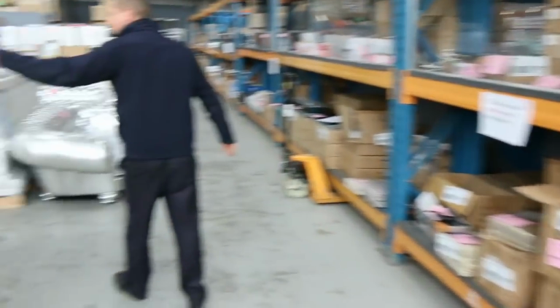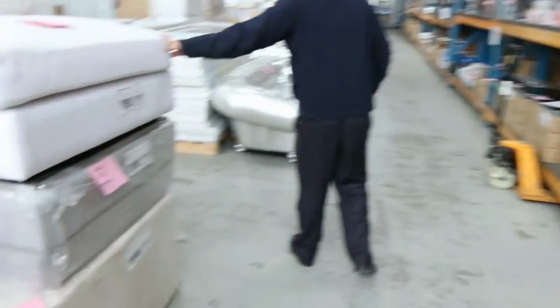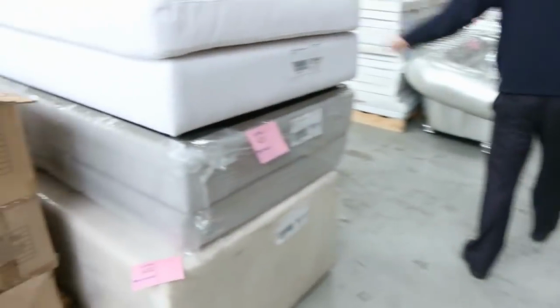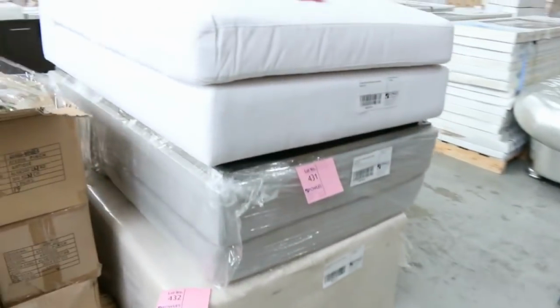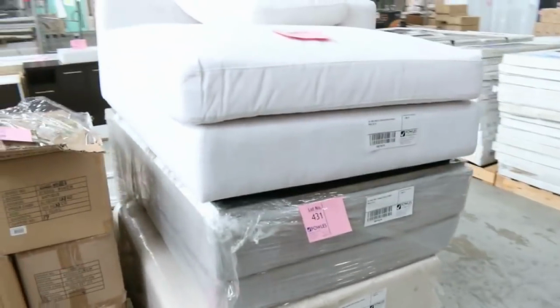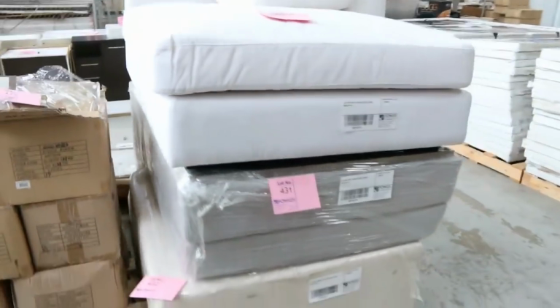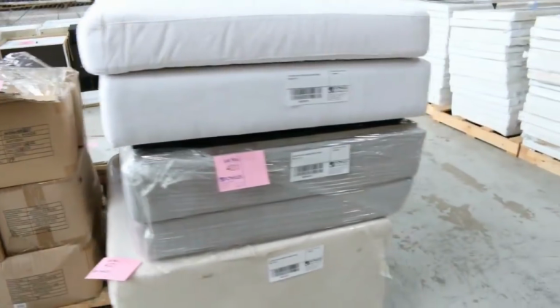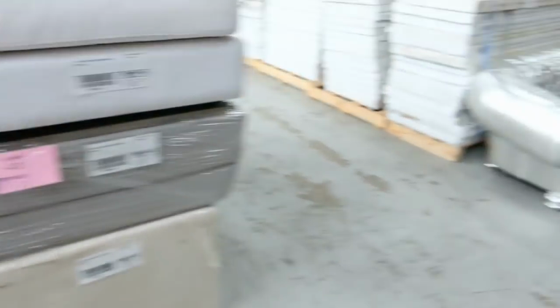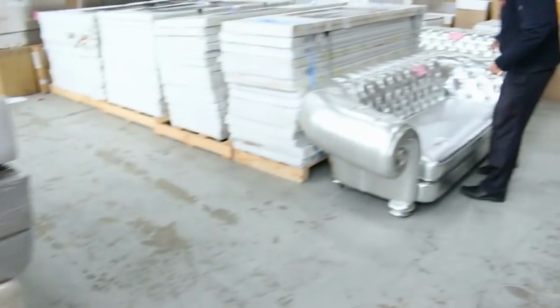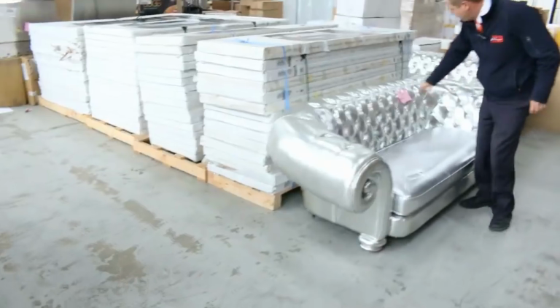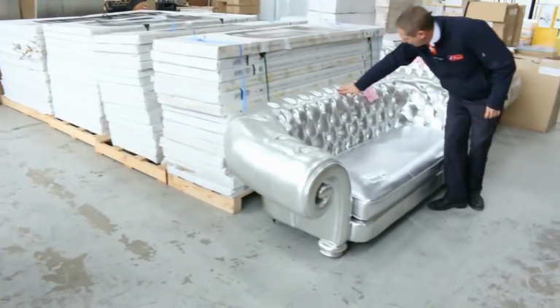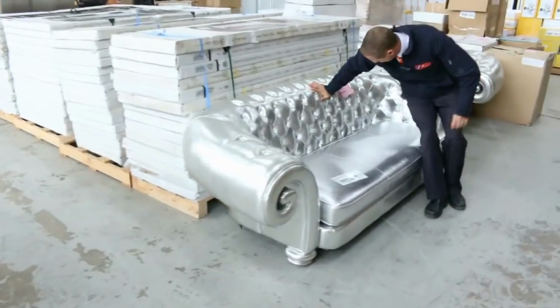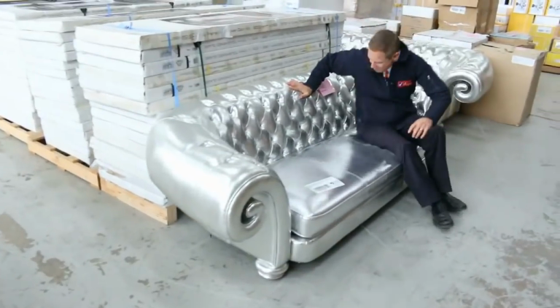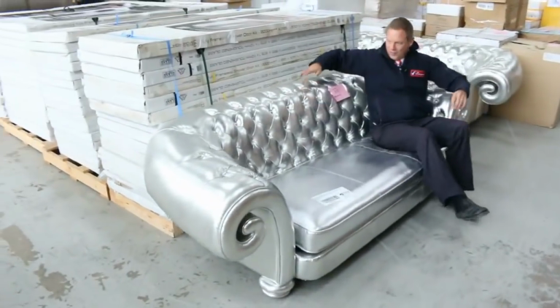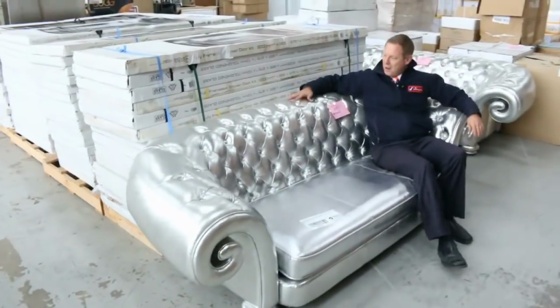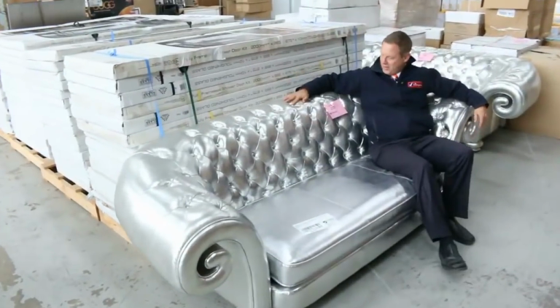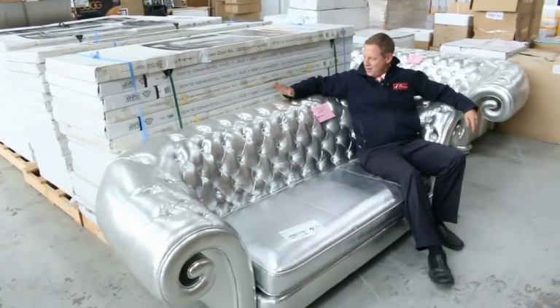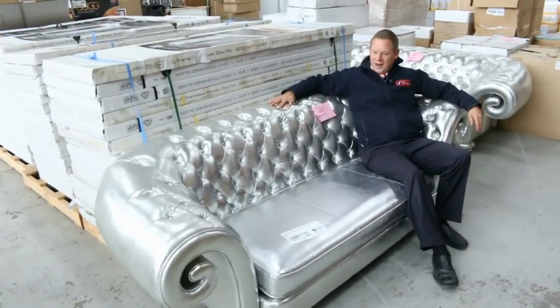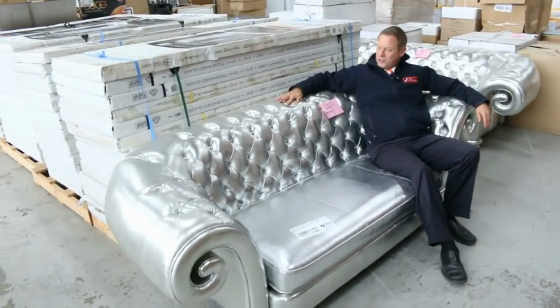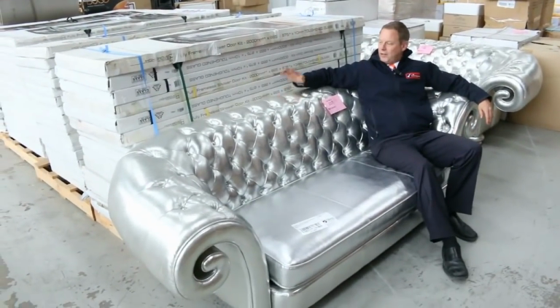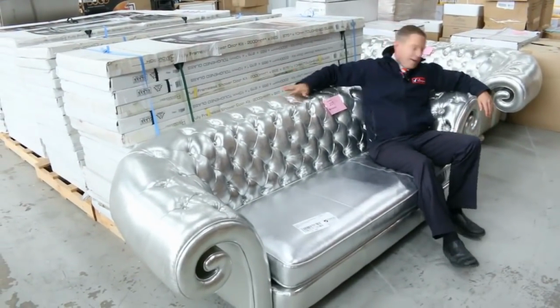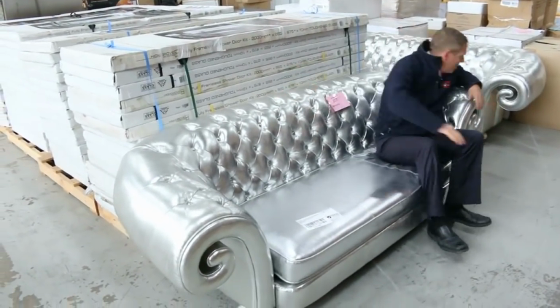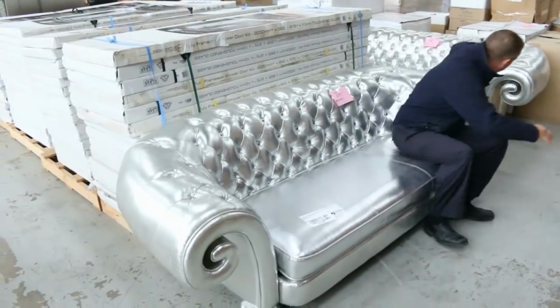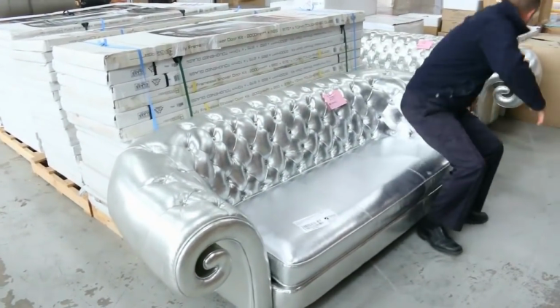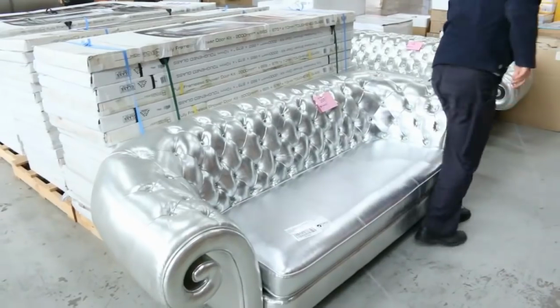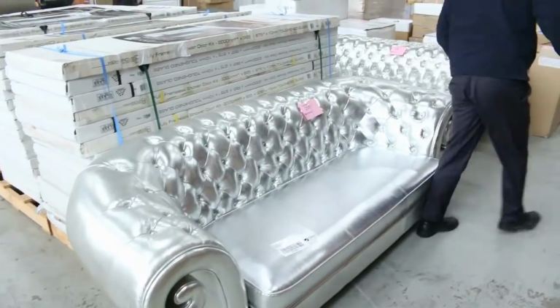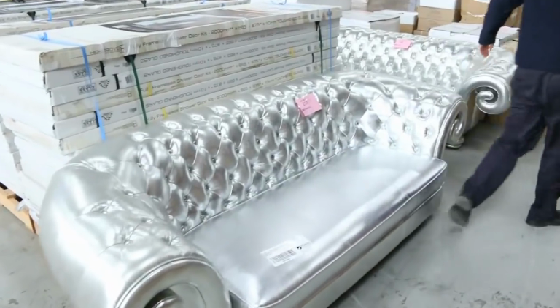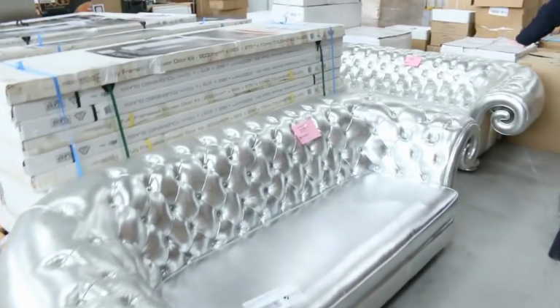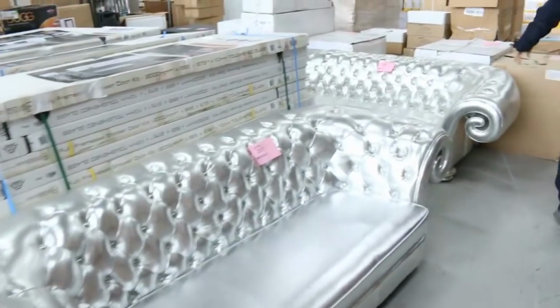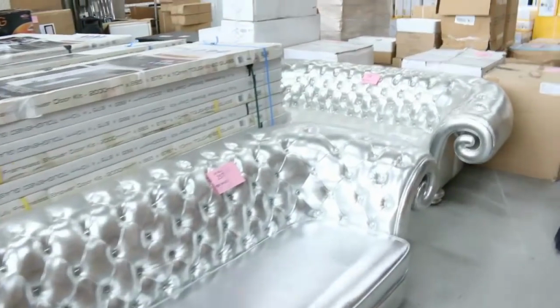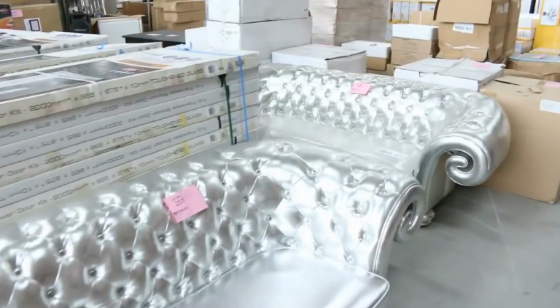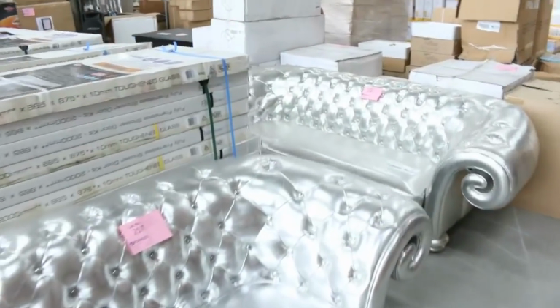More ex-hire furniture here — got an upholstered chaise. Have a look at these couches. Jeepers, these will go with your armchairs — unreserved again — in an amazing silver colour. Very theatrical, those ones.